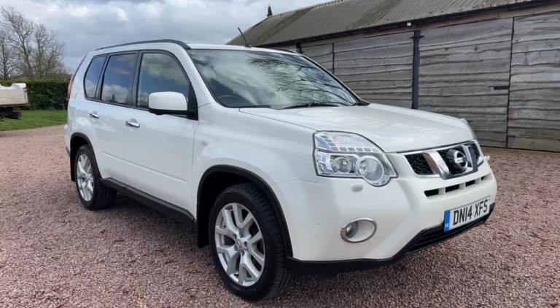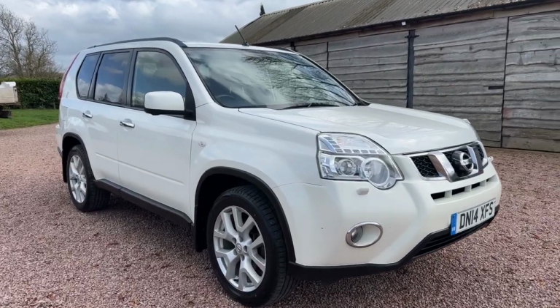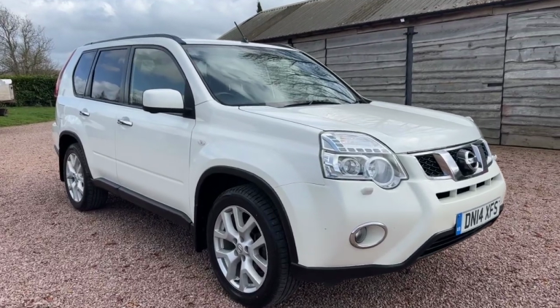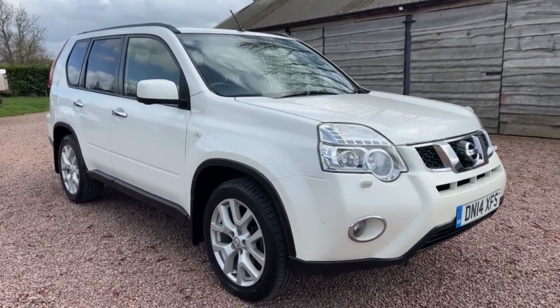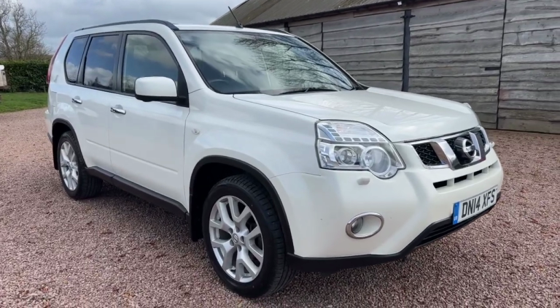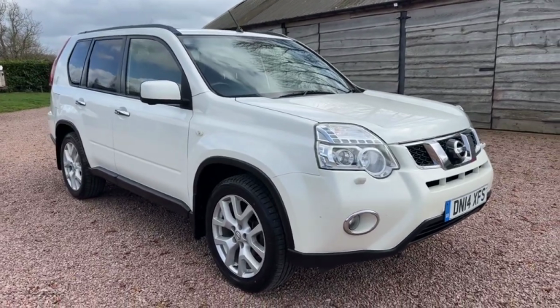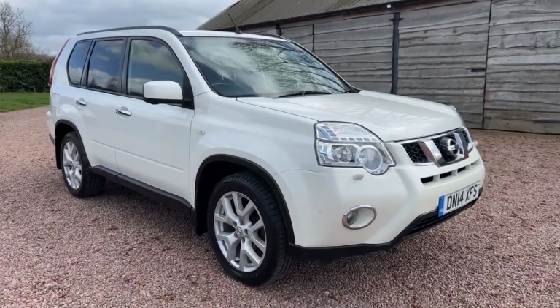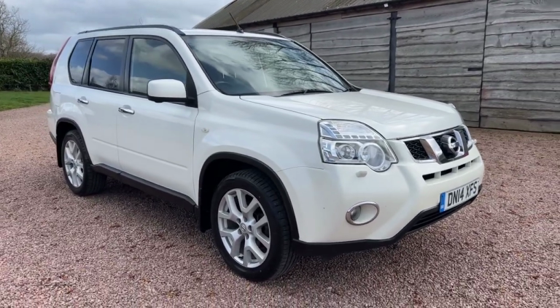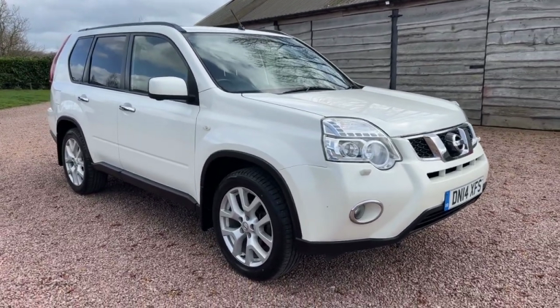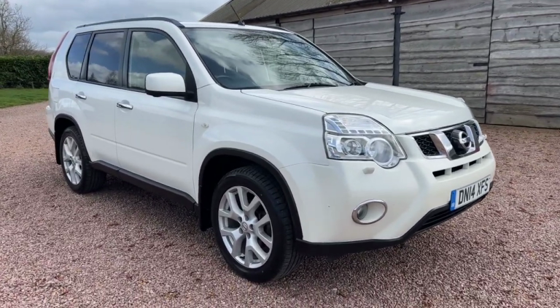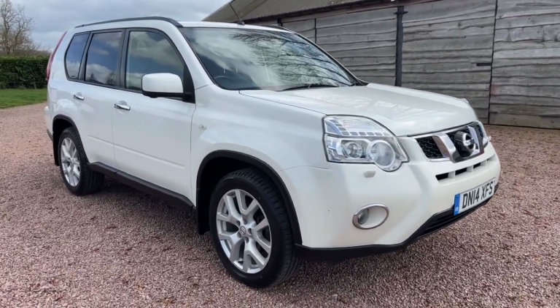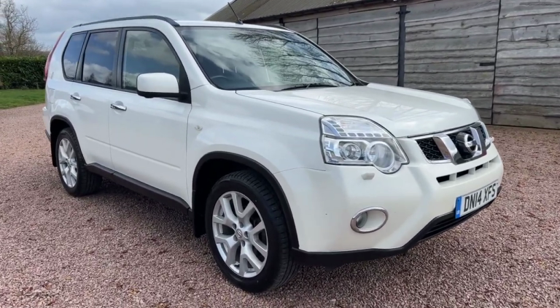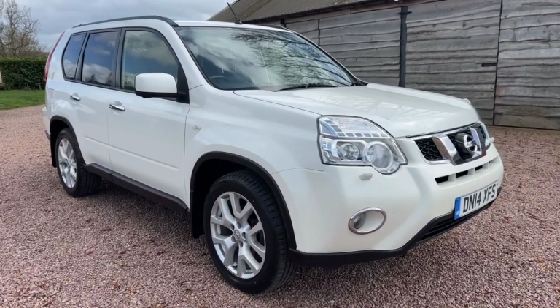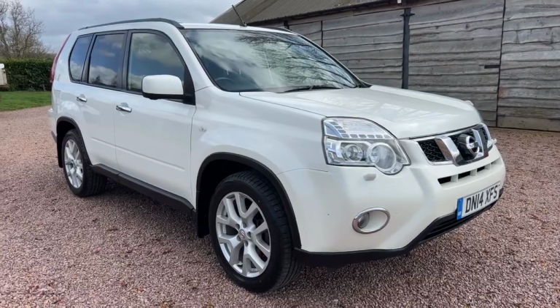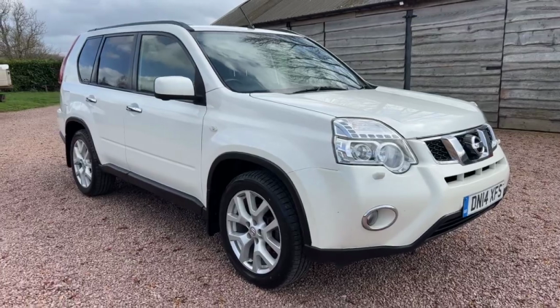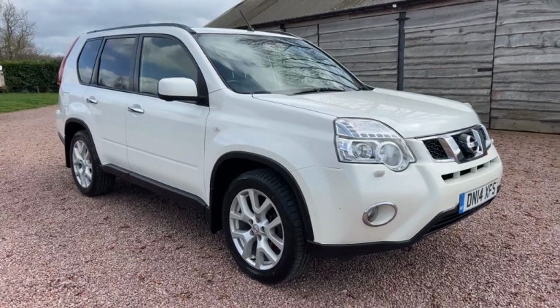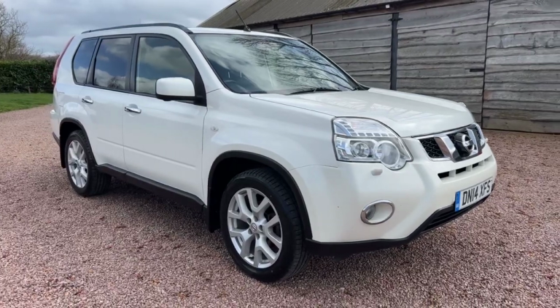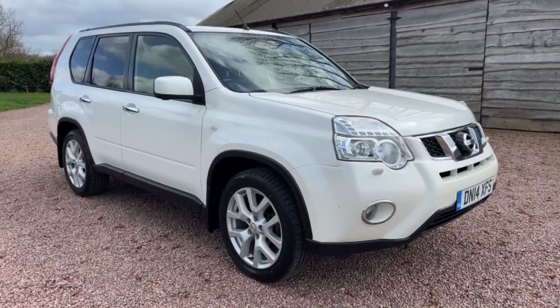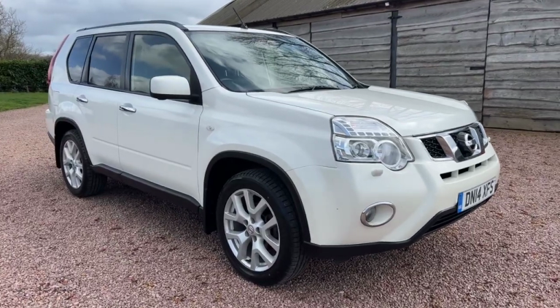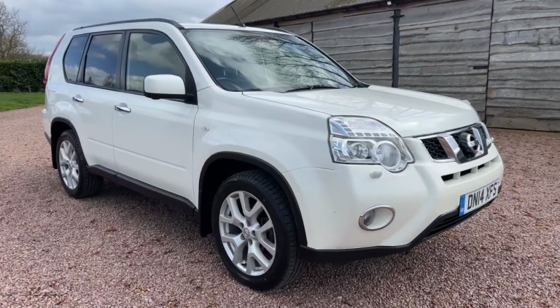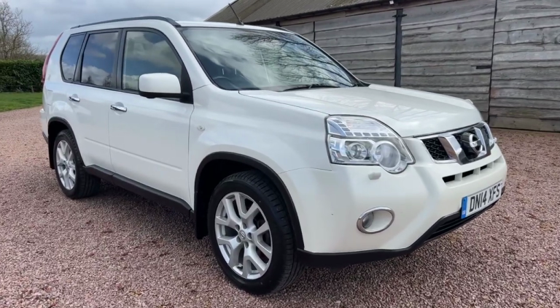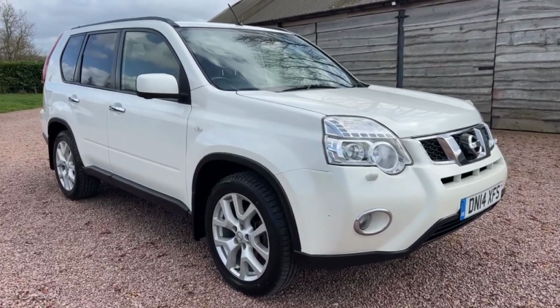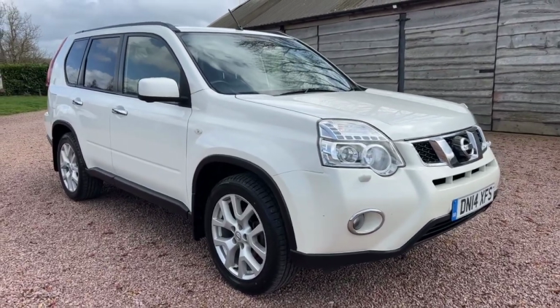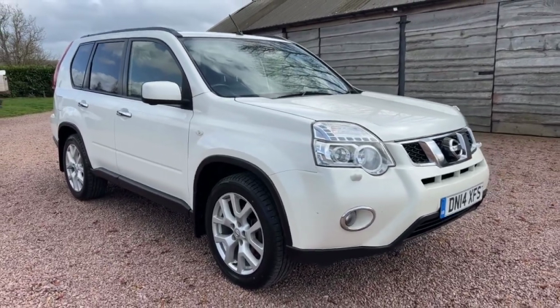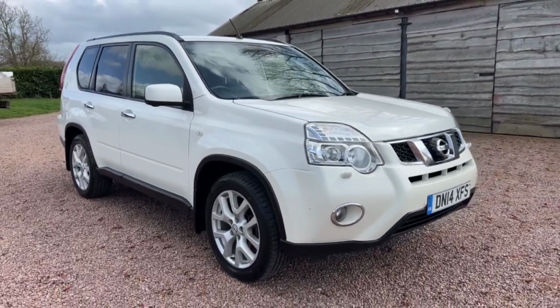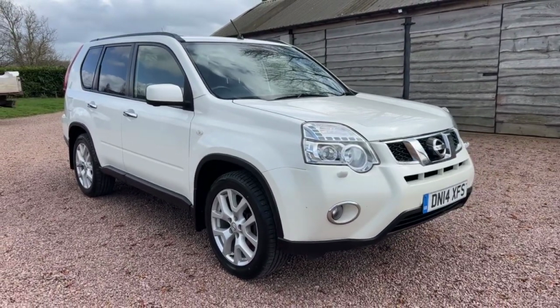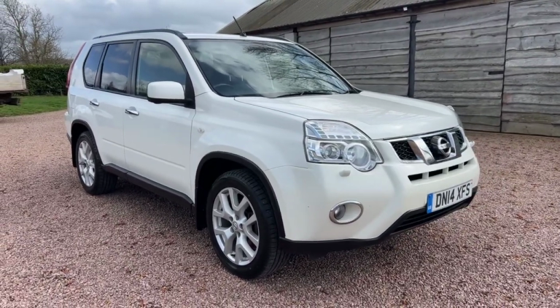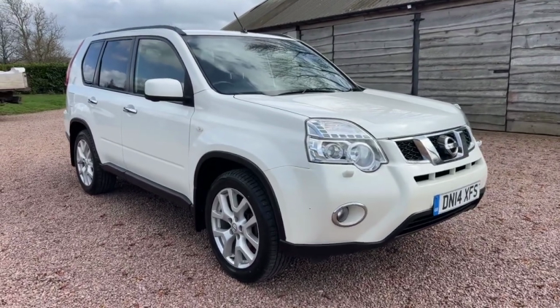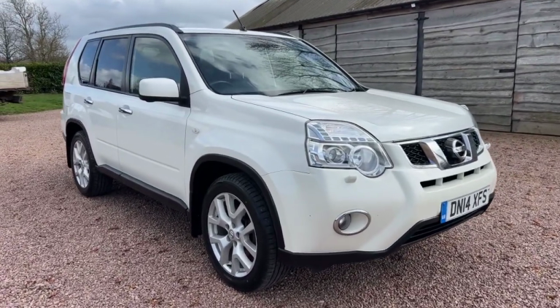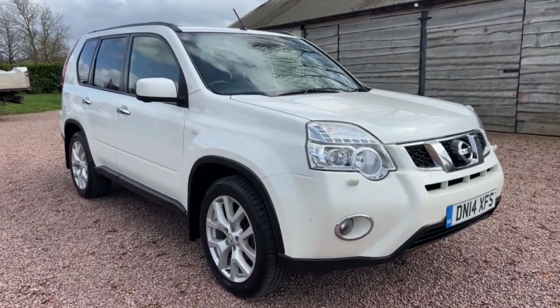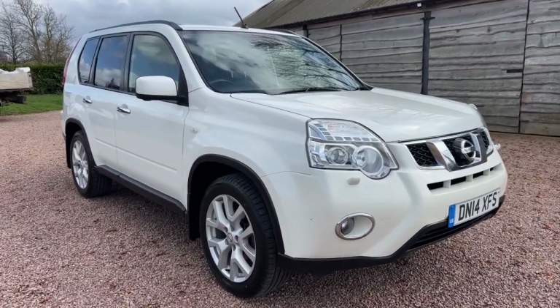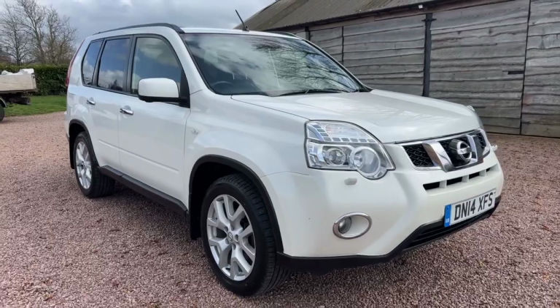Good afternoon, welcome to another promotional video for this Nissan X-Trail from Barclay Motor Company of Hopwood.